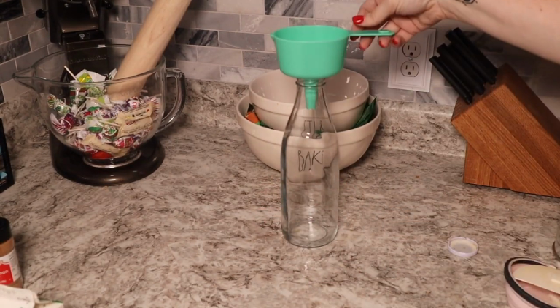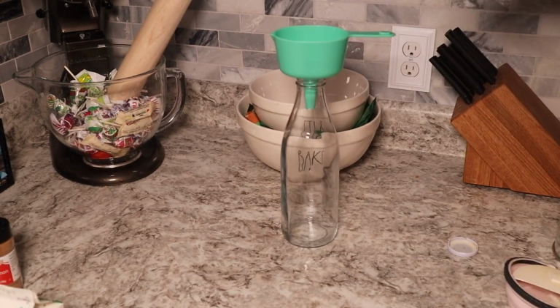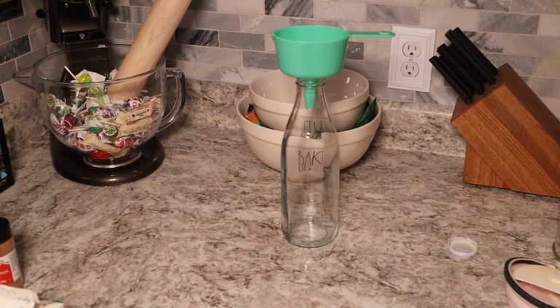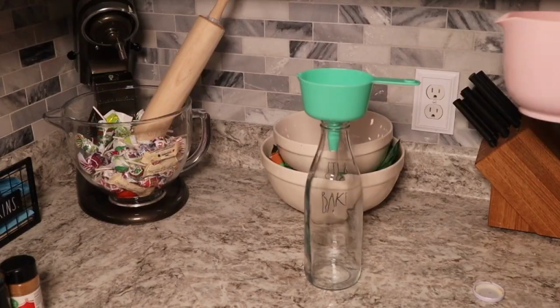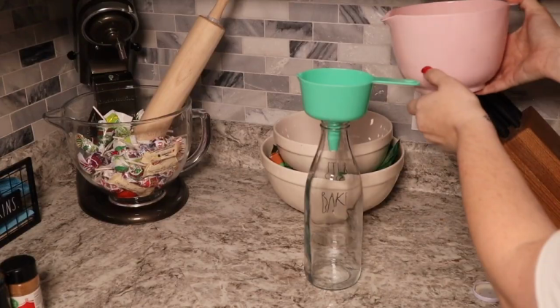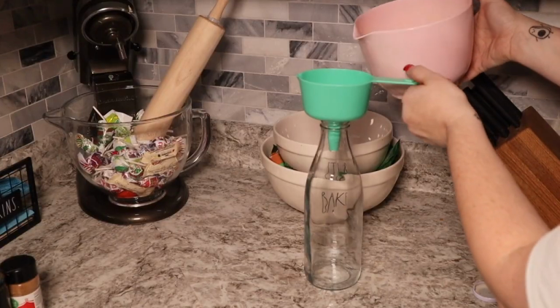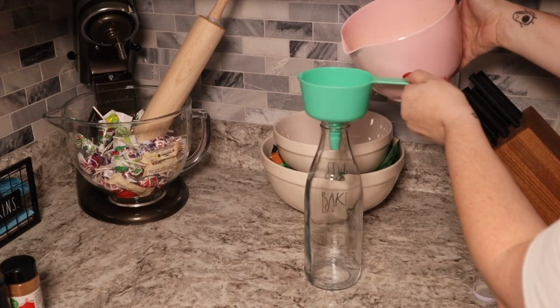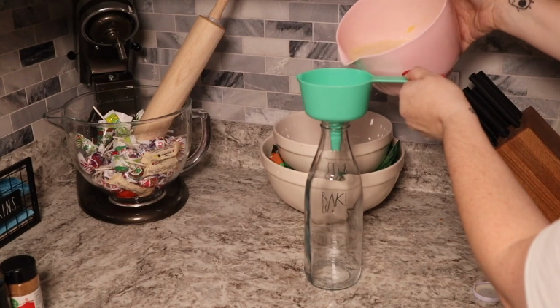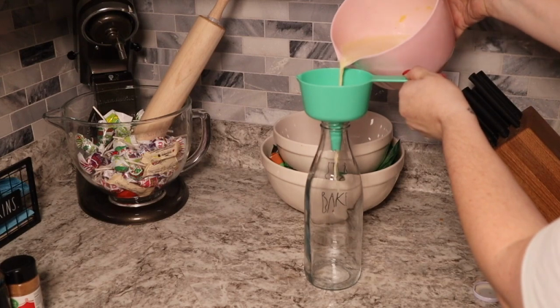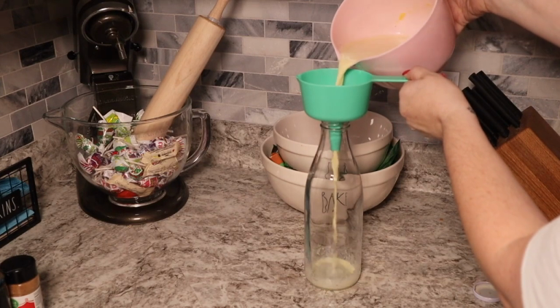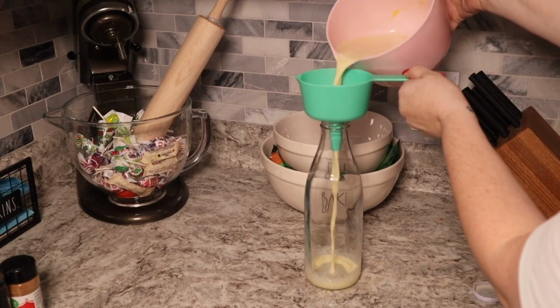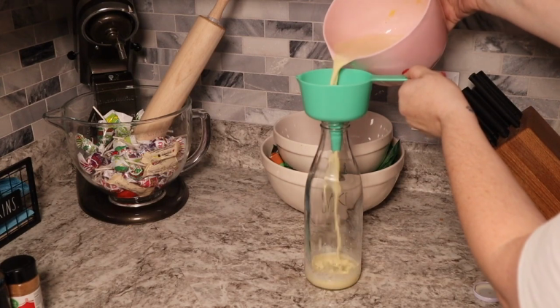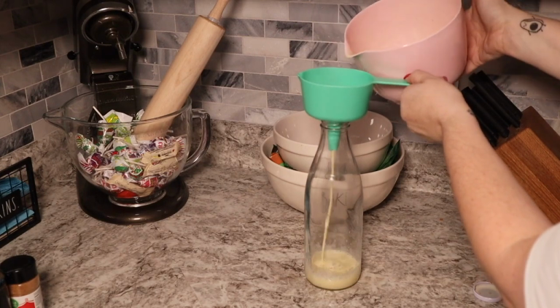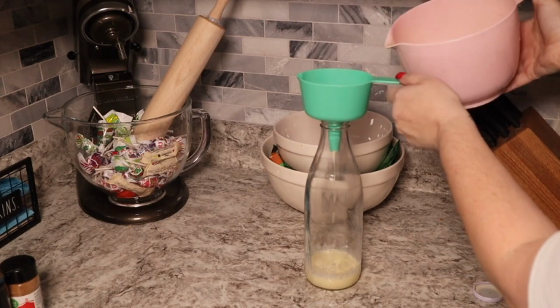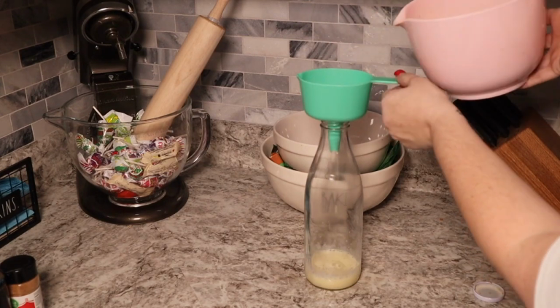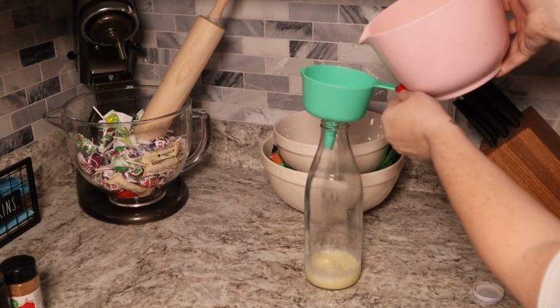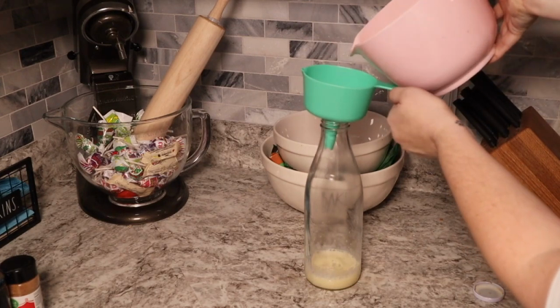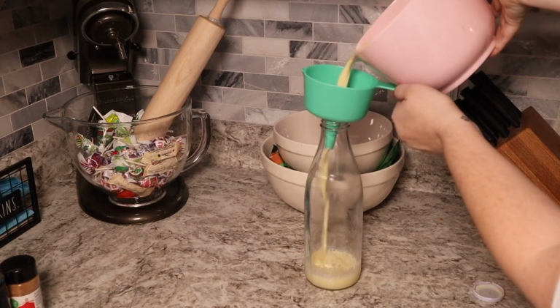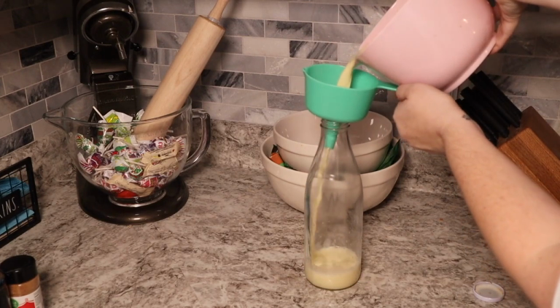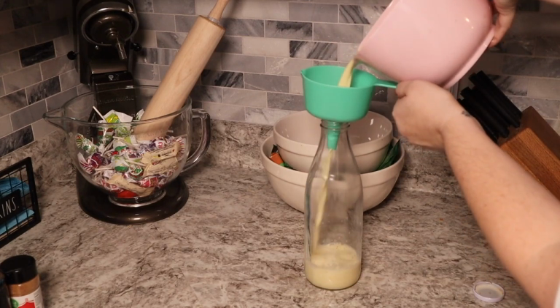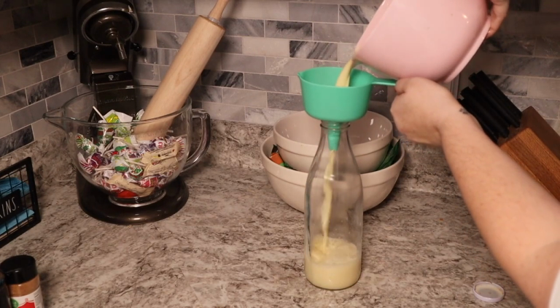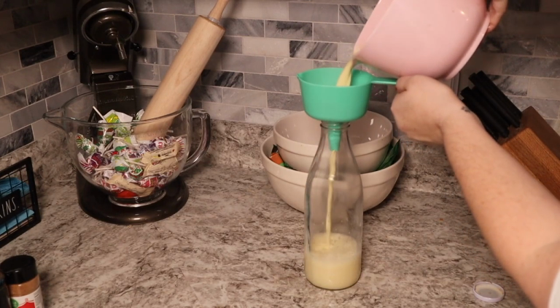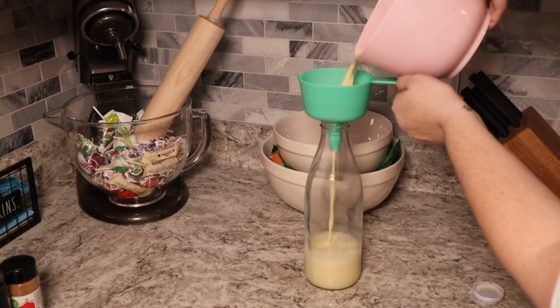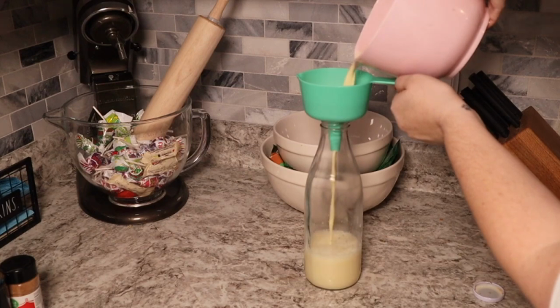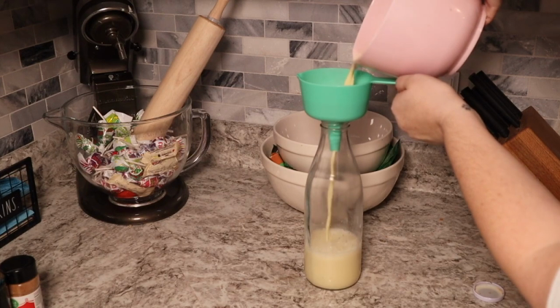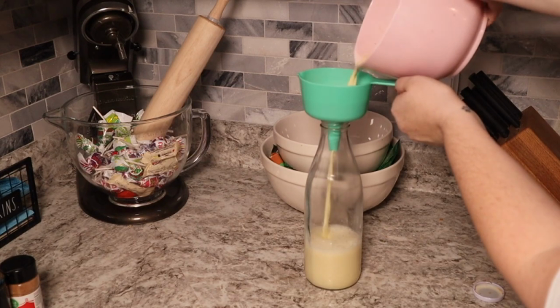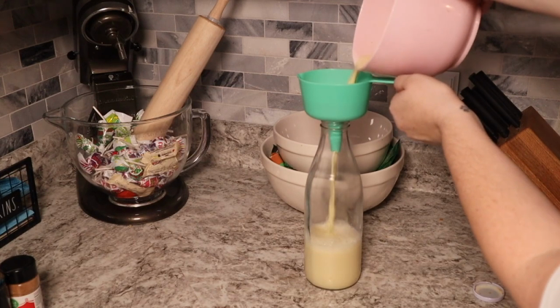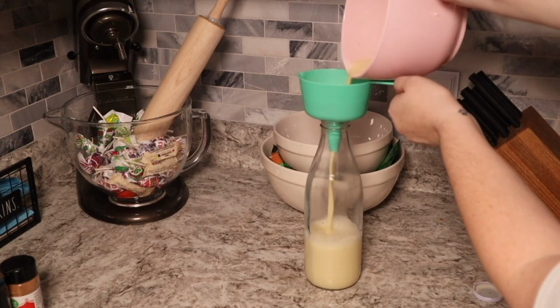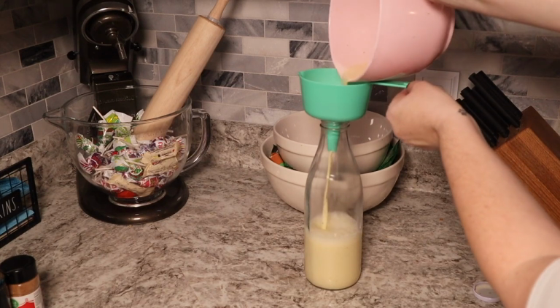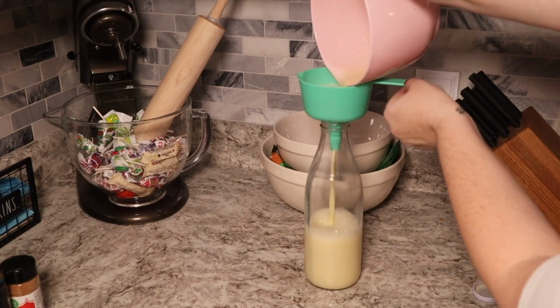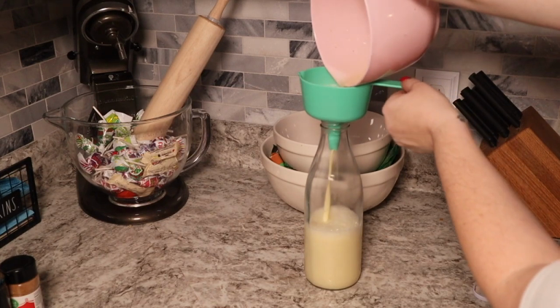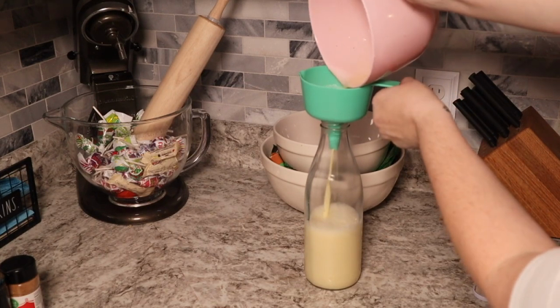After straining the eggnog I went ahead and put it in this milk glass container. The eggnog needs to chill so I'm going to put it in the refrigerator overnight before I try it.